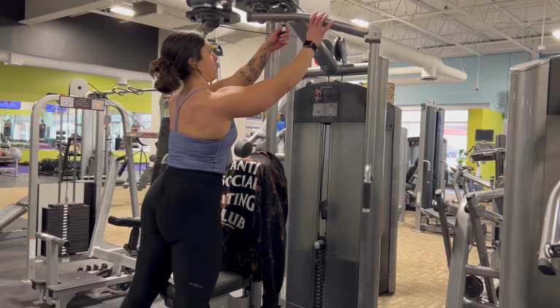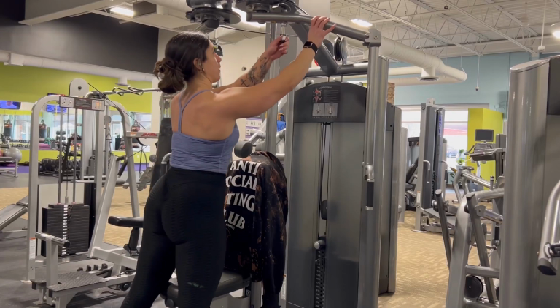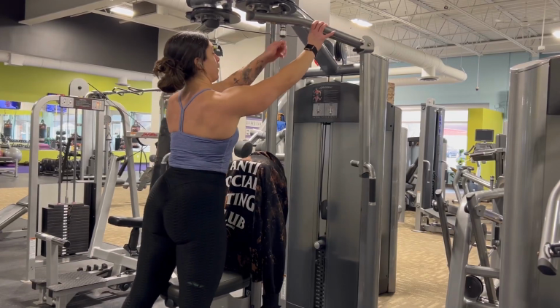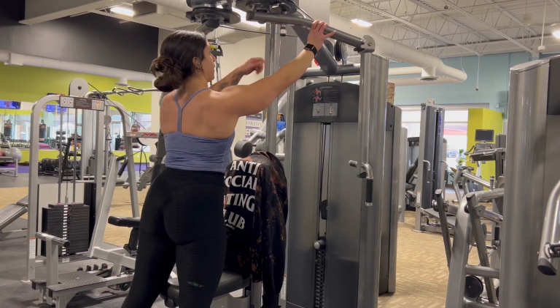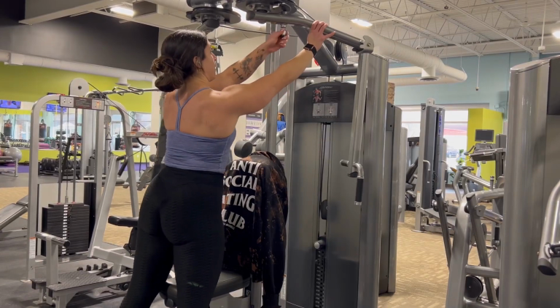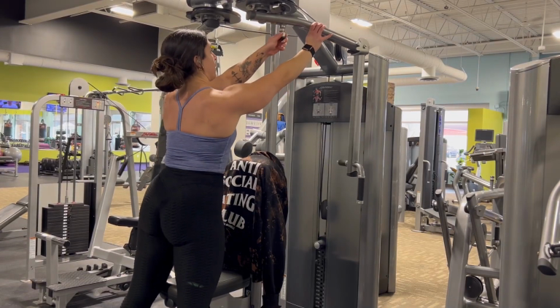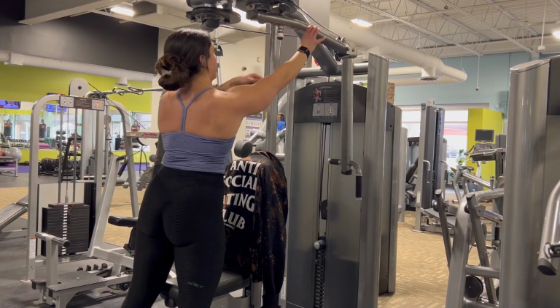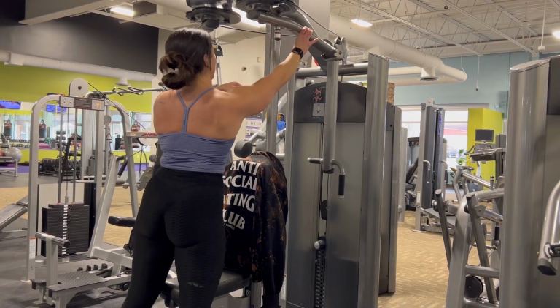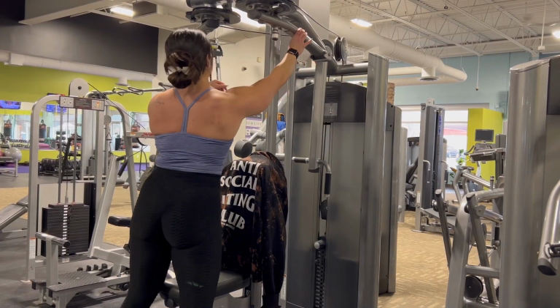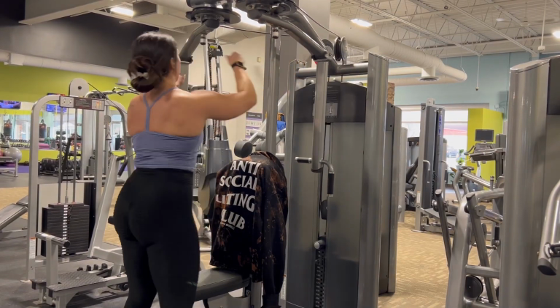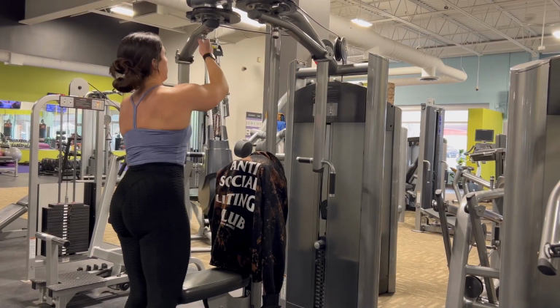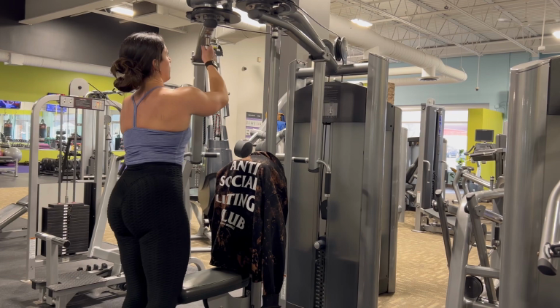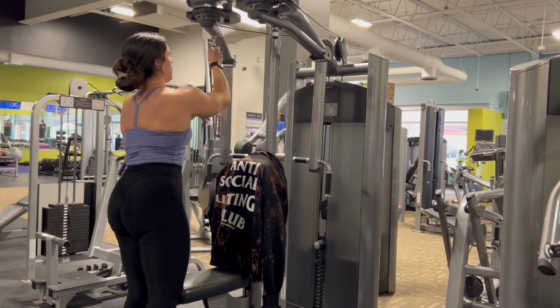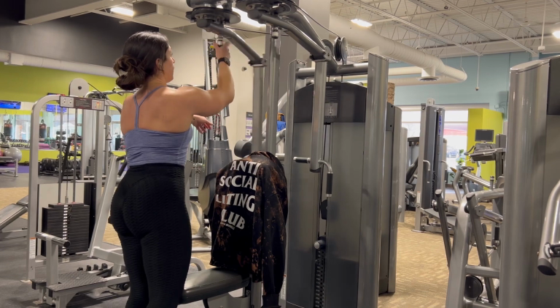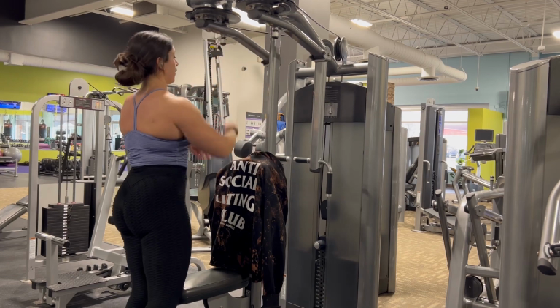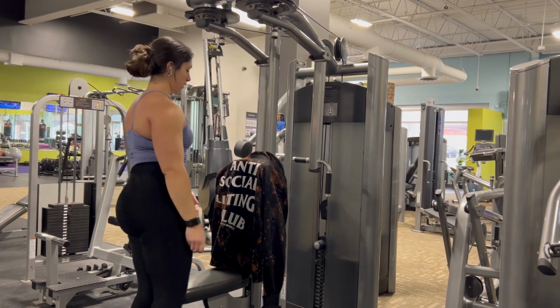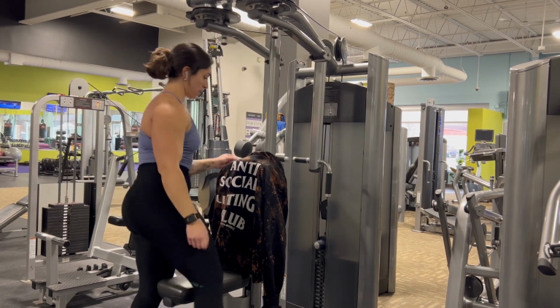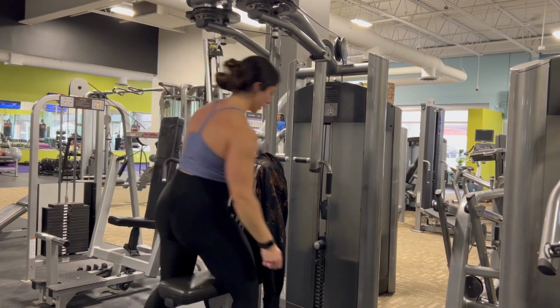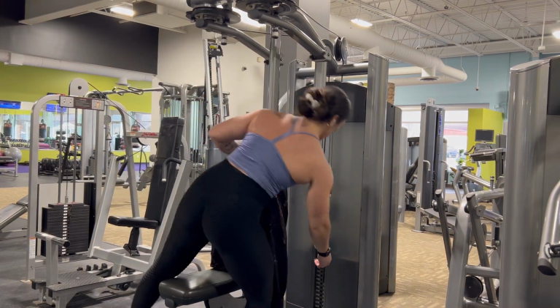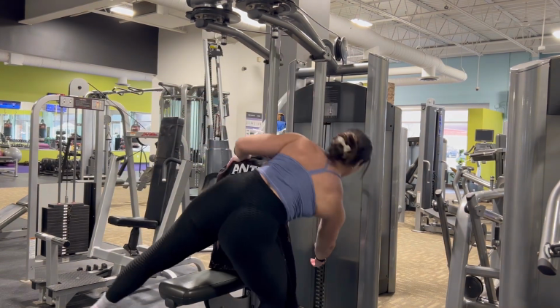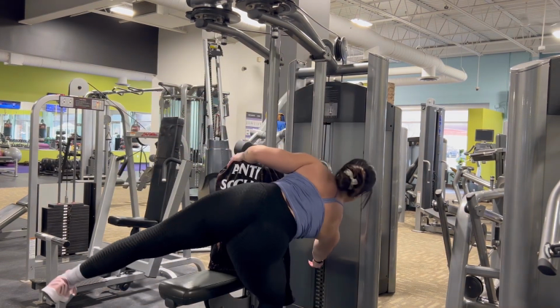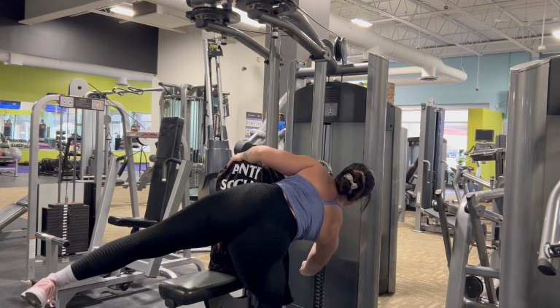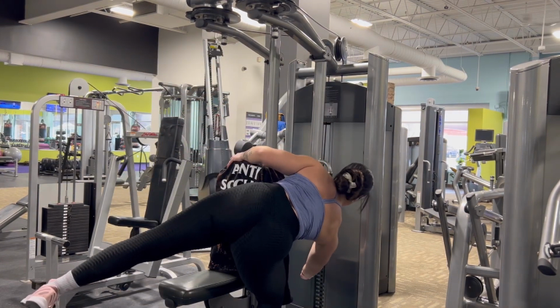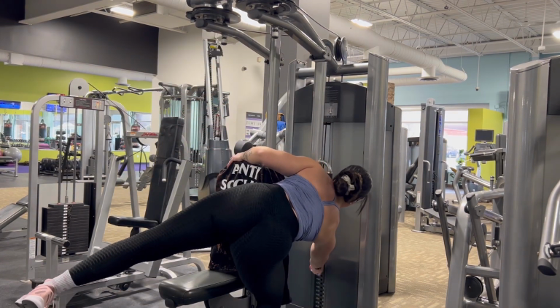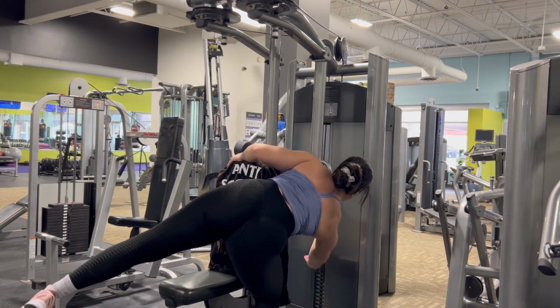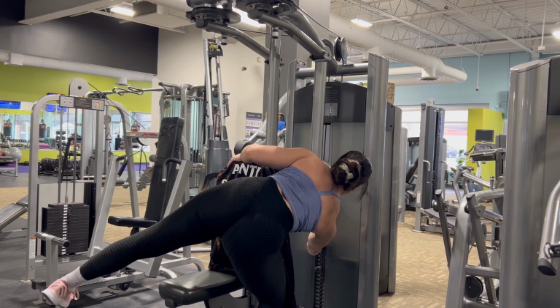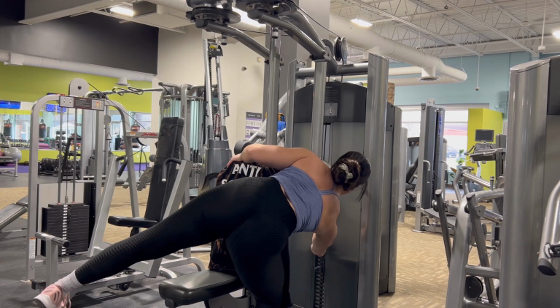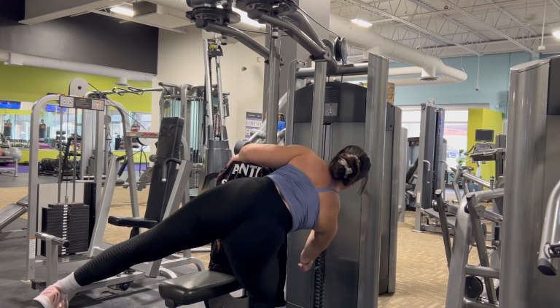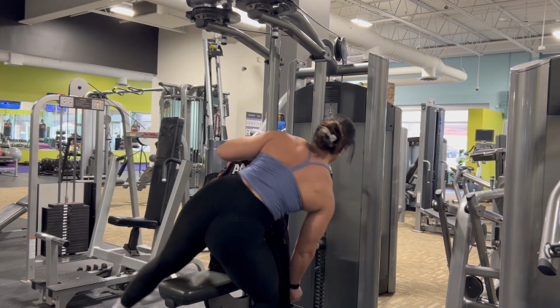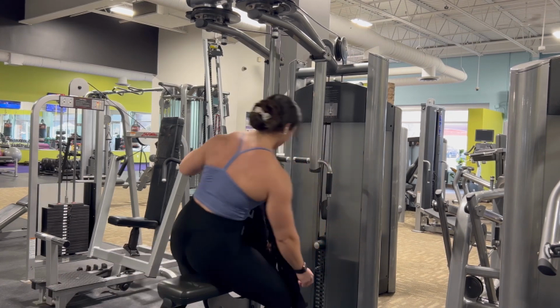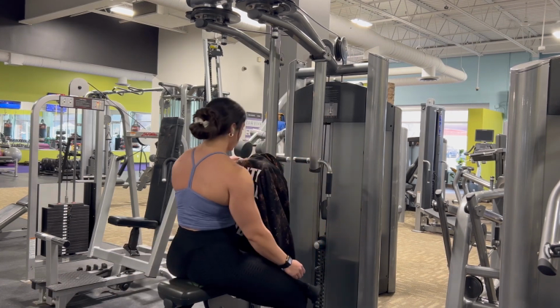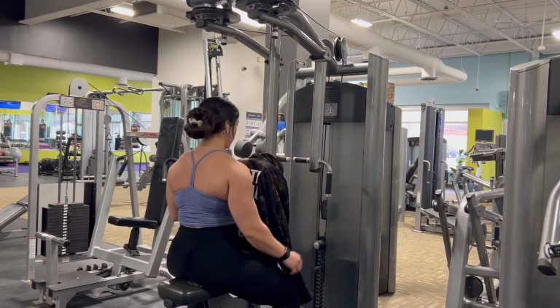This is a rear delt fly machine, better known as a reverse pec deck. You're going to adjust the handles to go all the way to the back position and then pick a weight that's challenging for you.